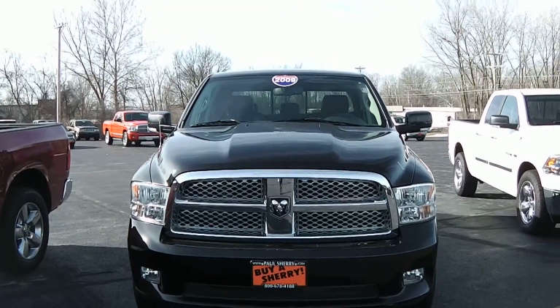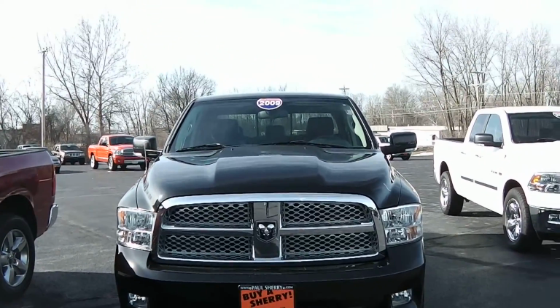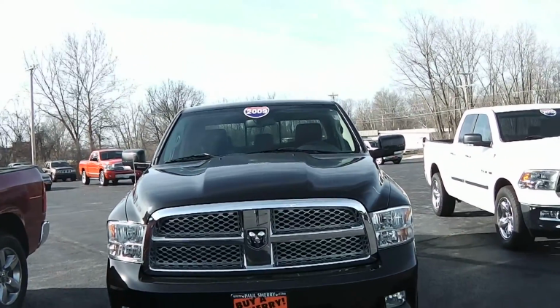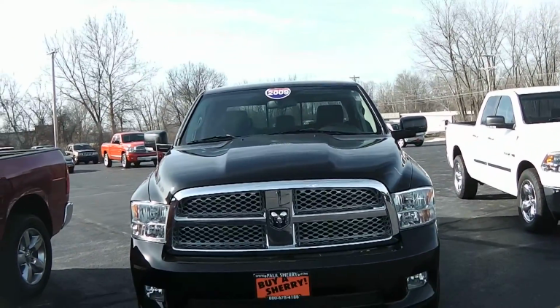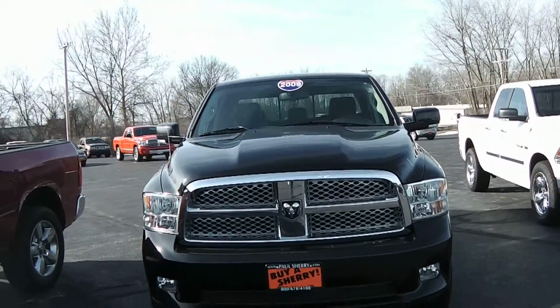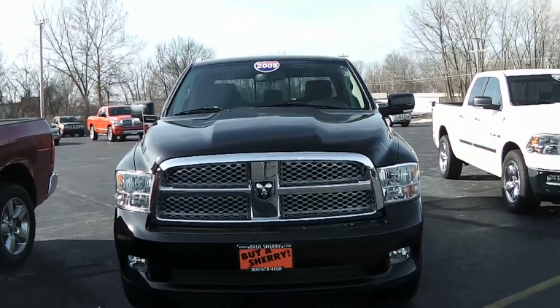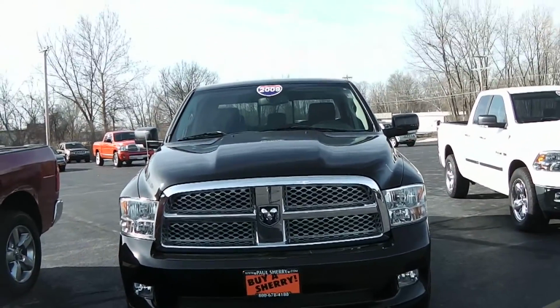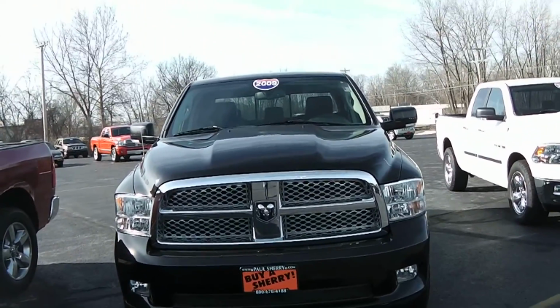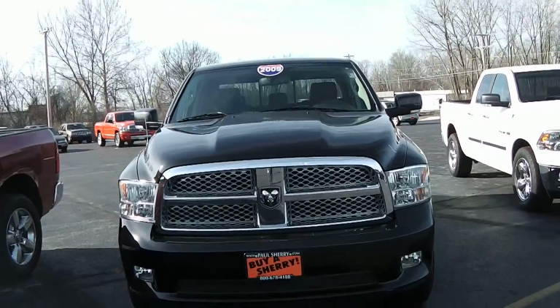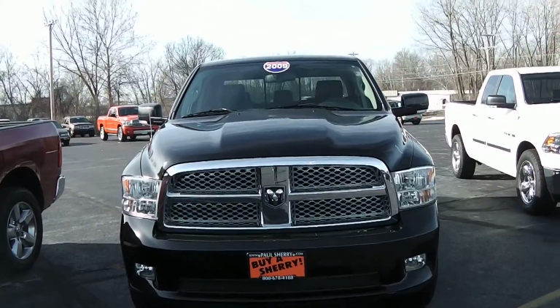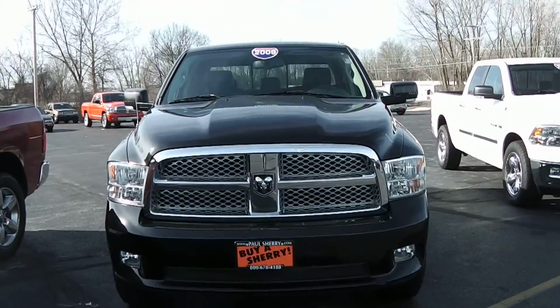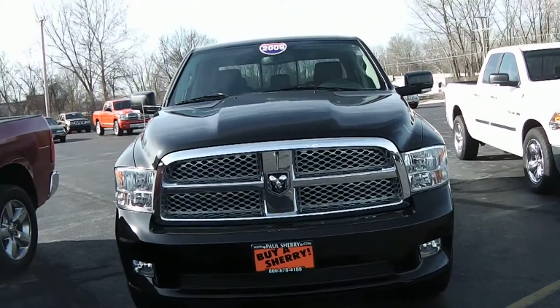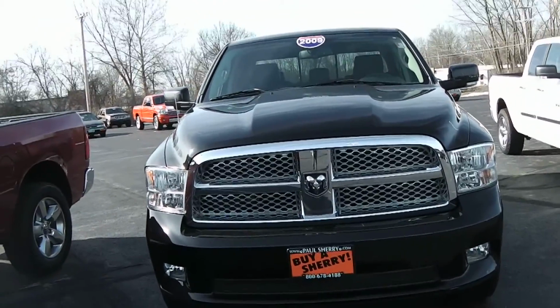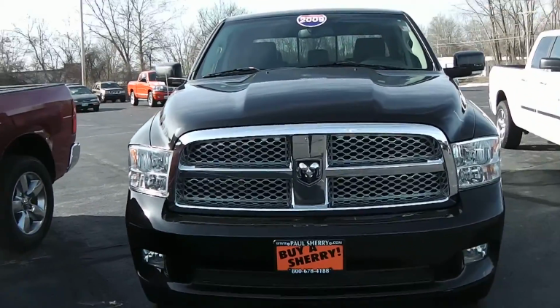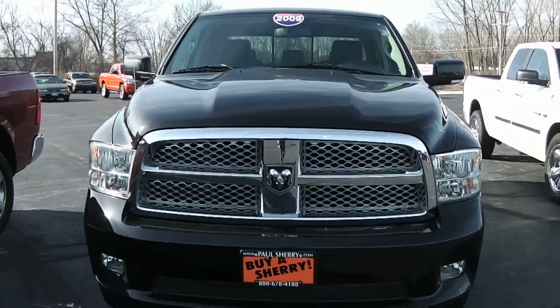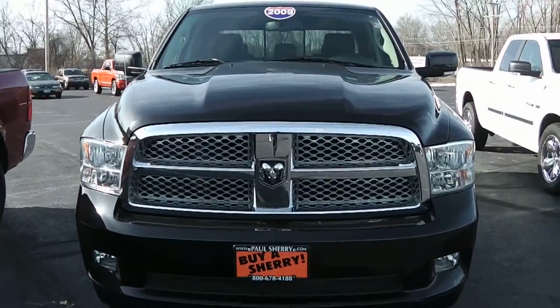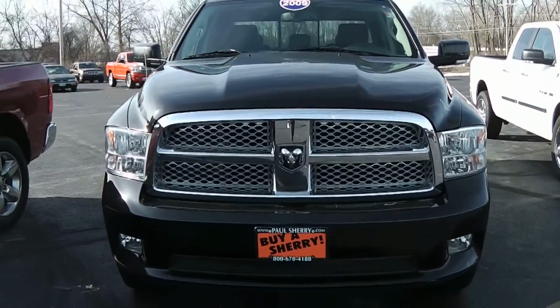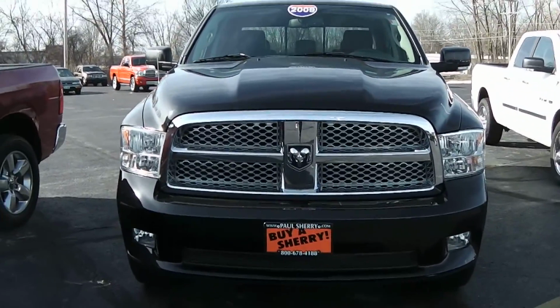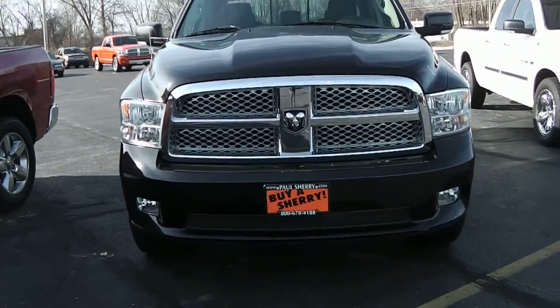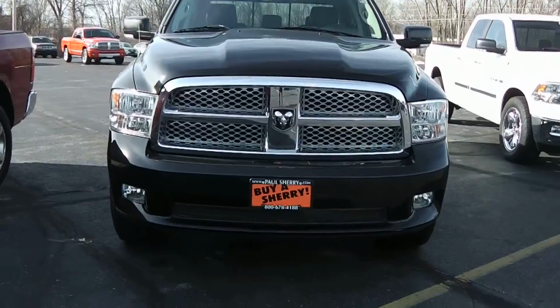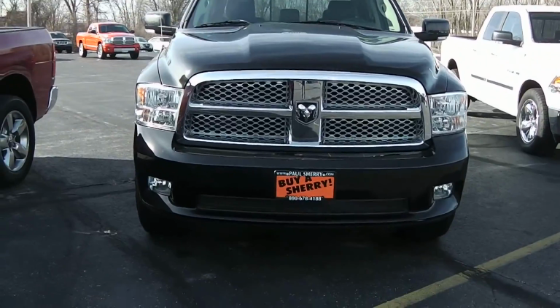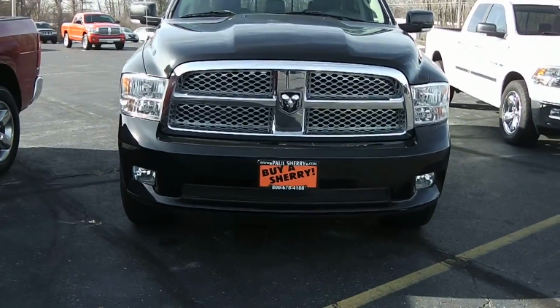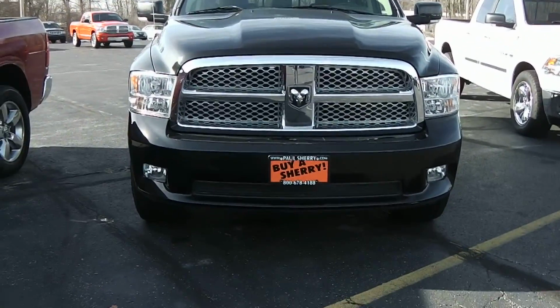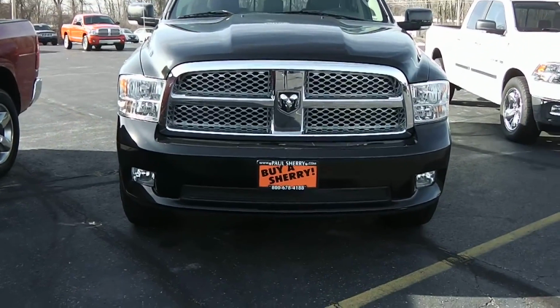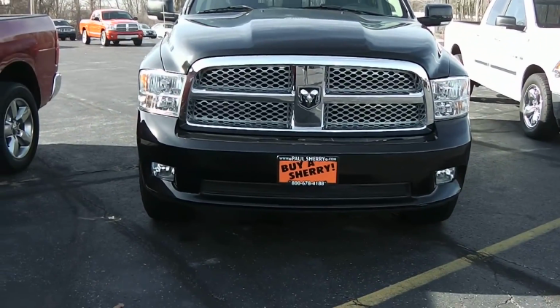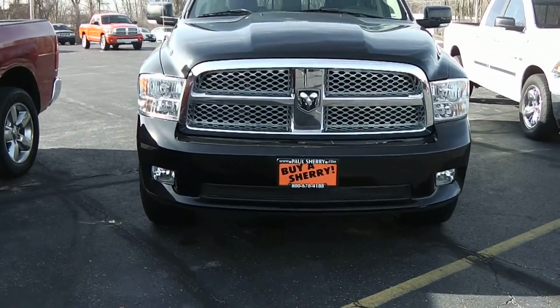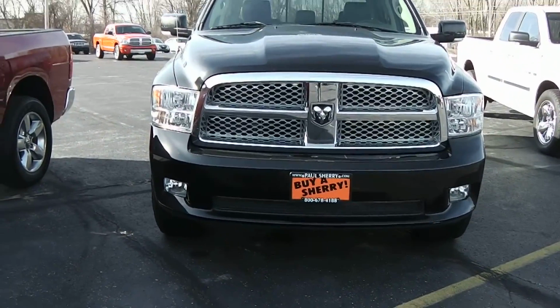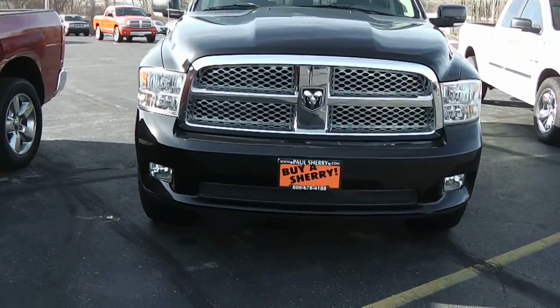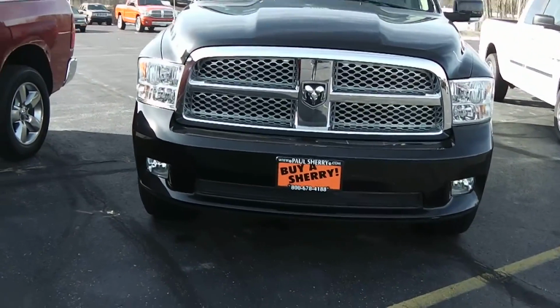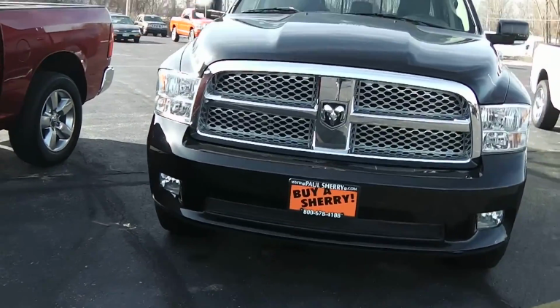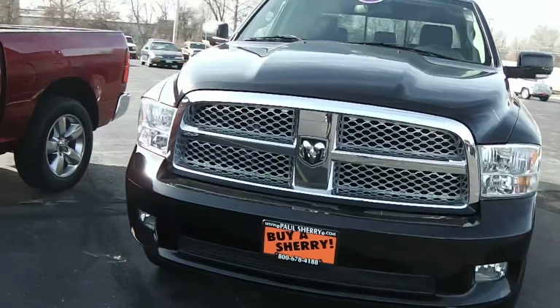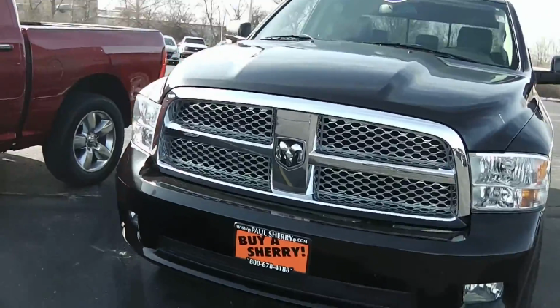We've got a 2009 Ram 1500, black in color, with the chrome mesh front grille. It also comes with fog lights down at the bottom of the bumper.